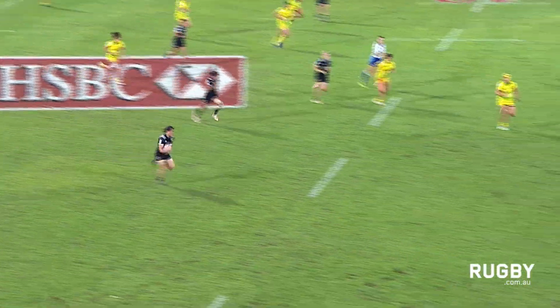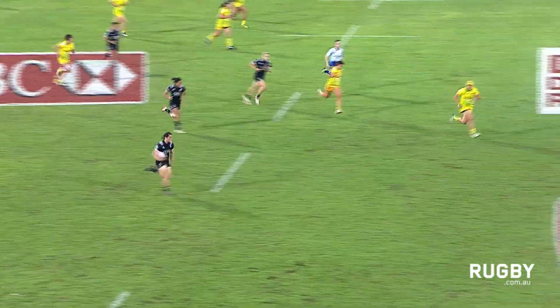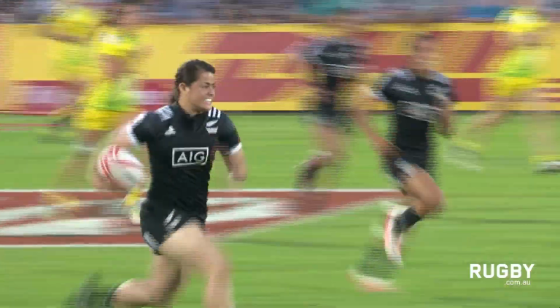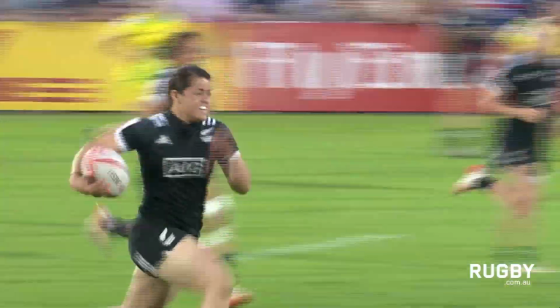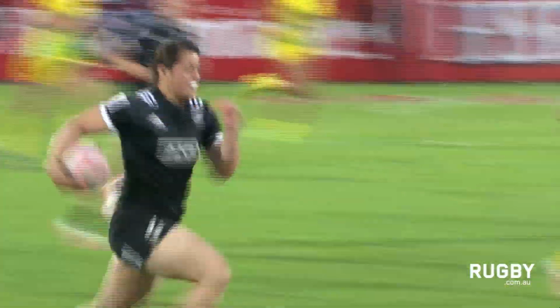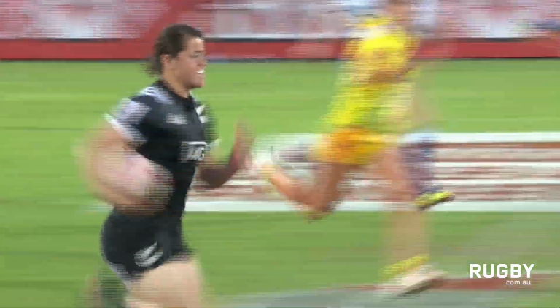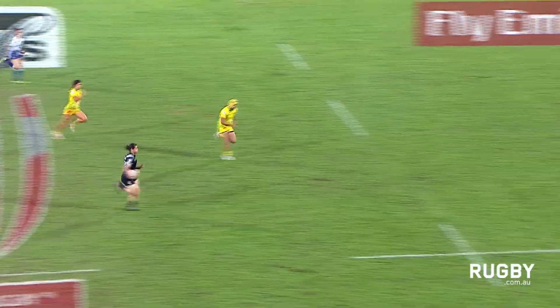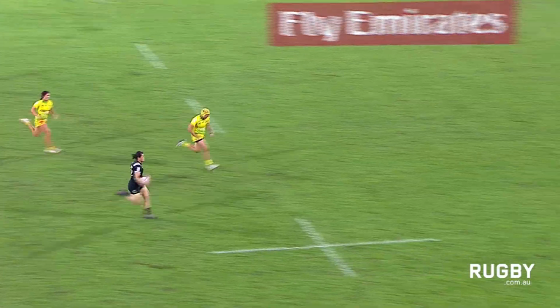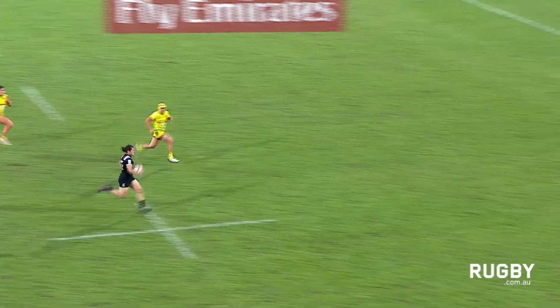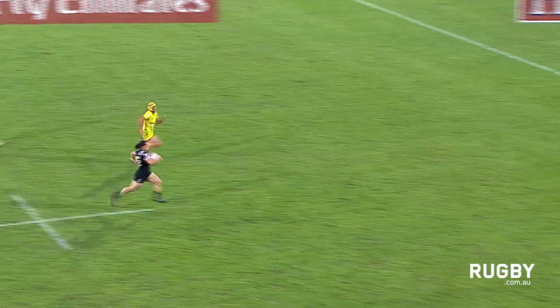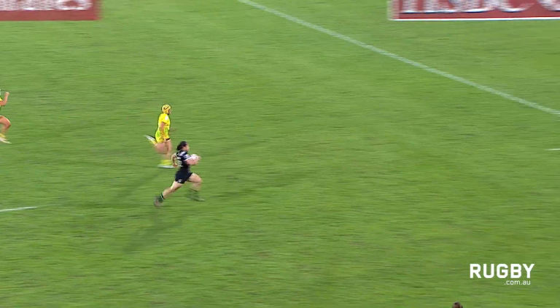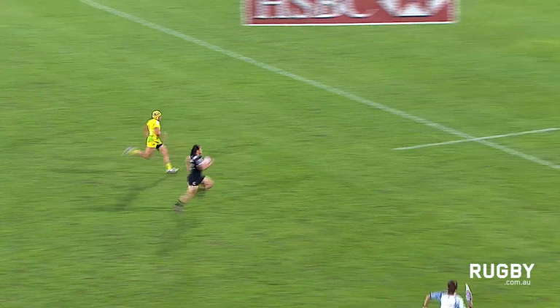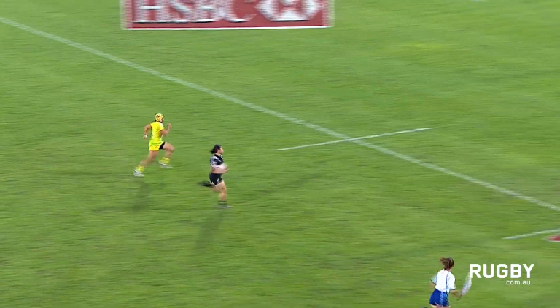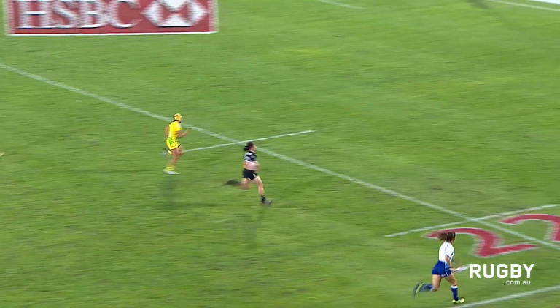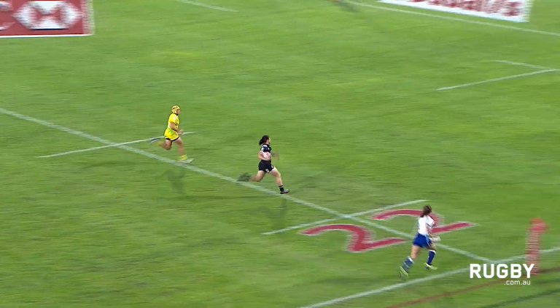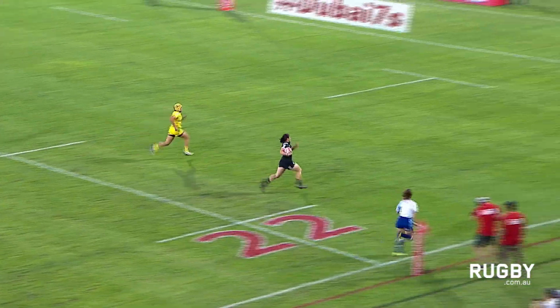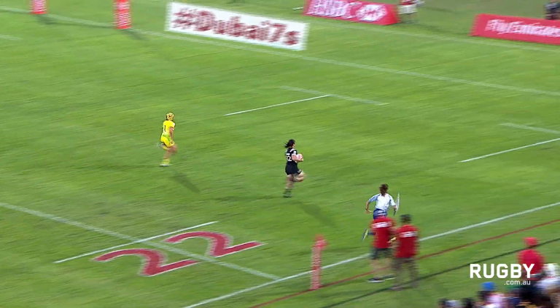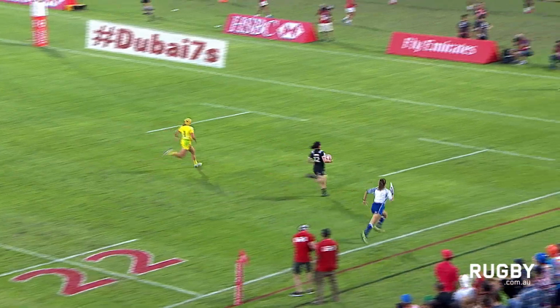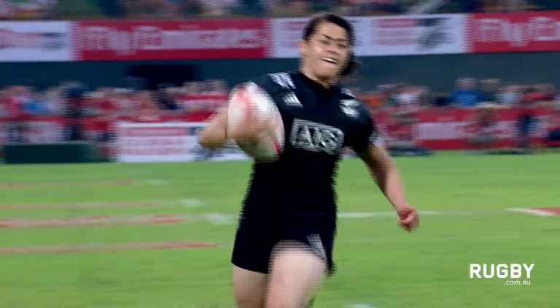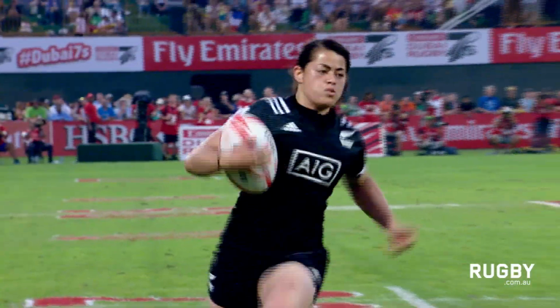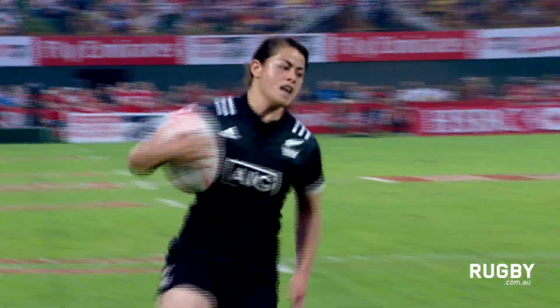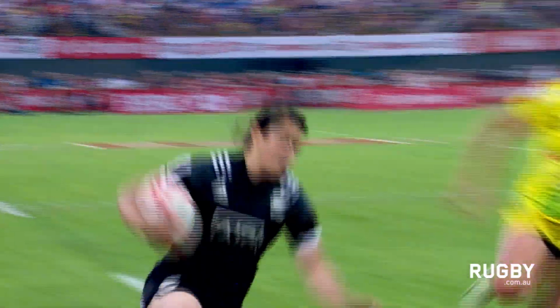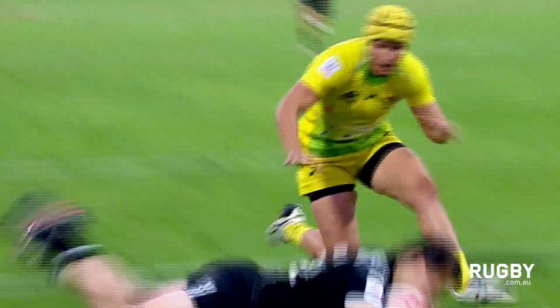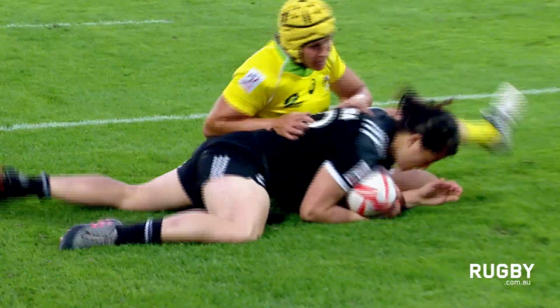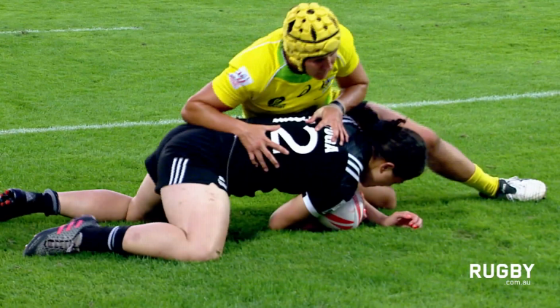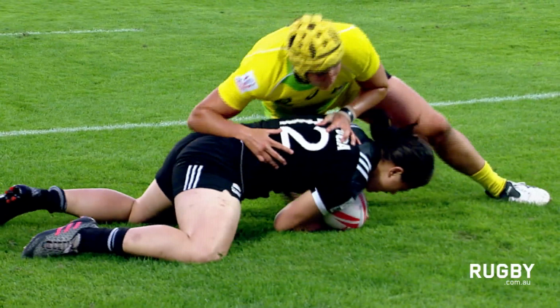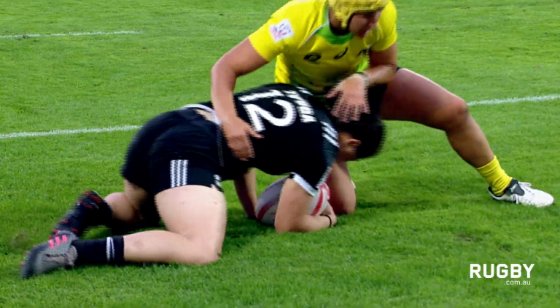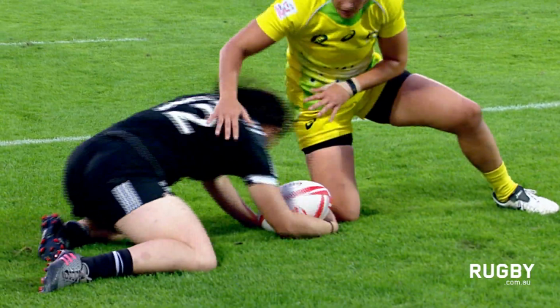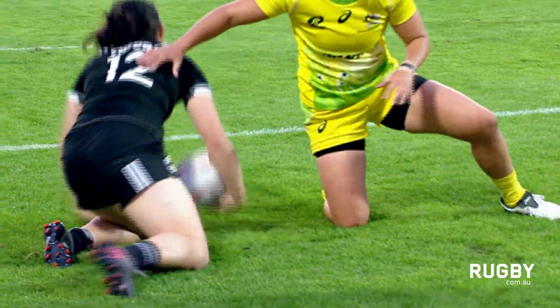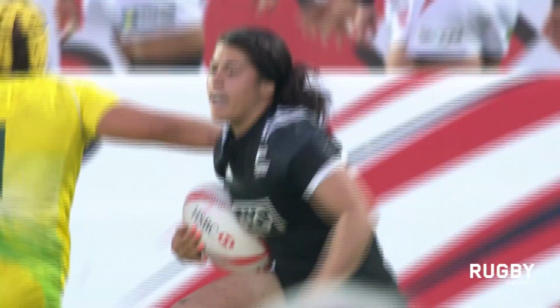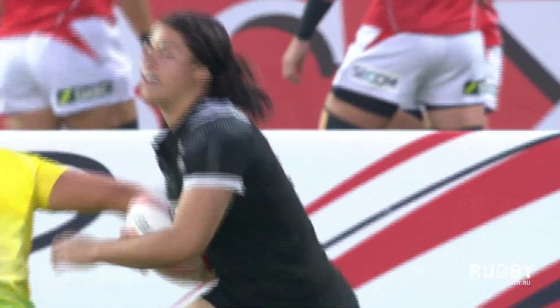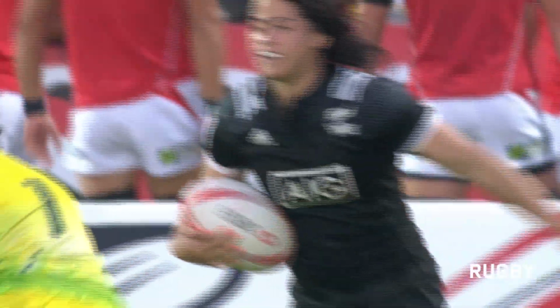Now the wide ball to Kodero, to Funga. Kodero to Funga, looking to outpace Parry for the line. Kodero to Funga — slides it in for New Zealand, and they open up a ten-point lead.